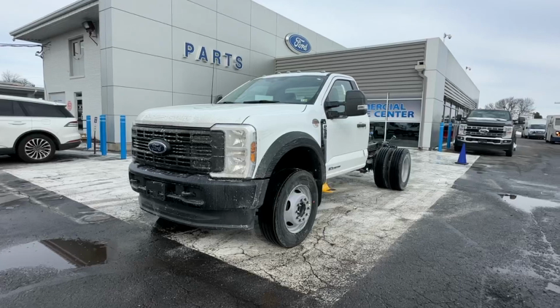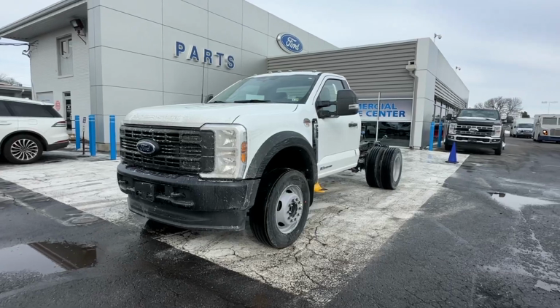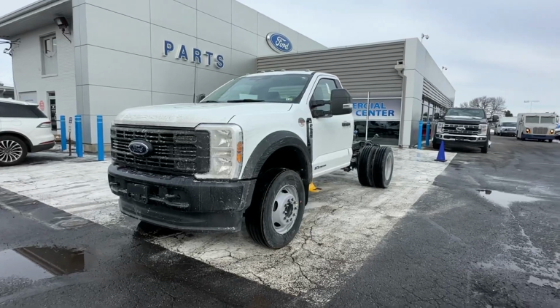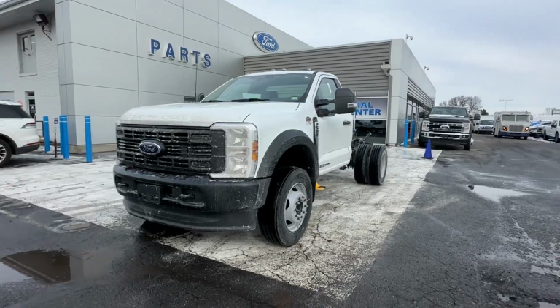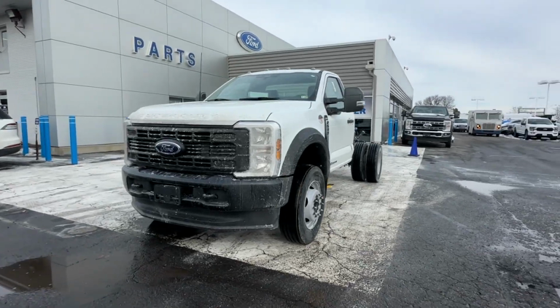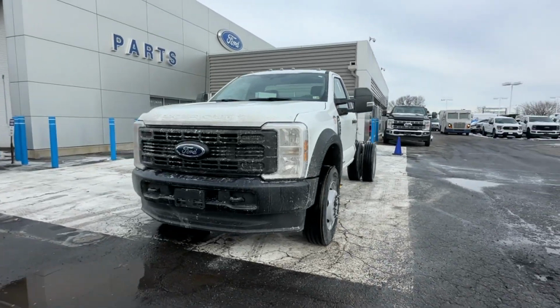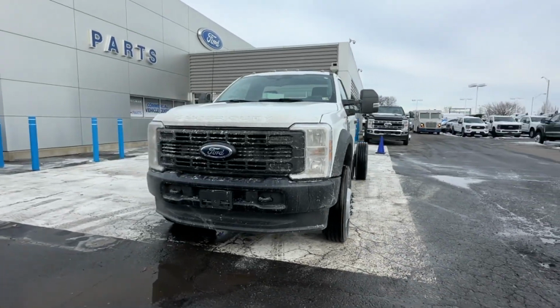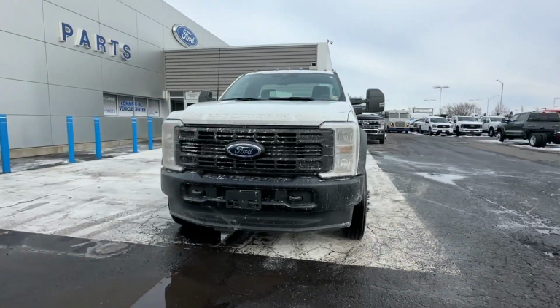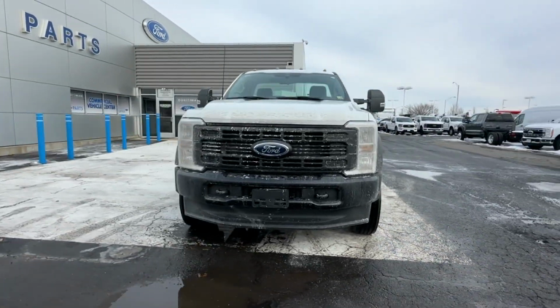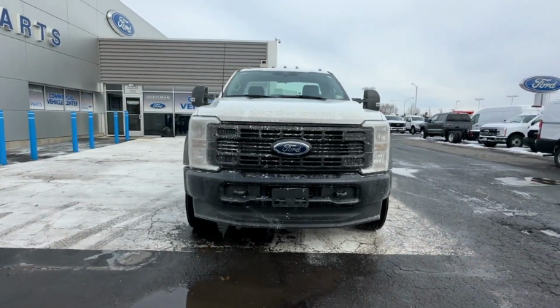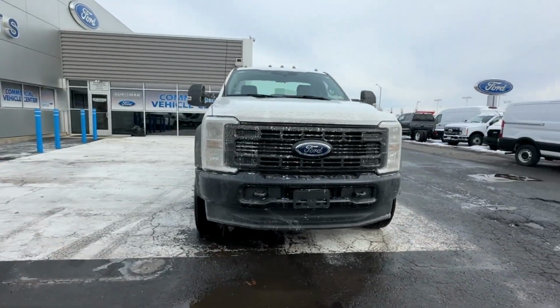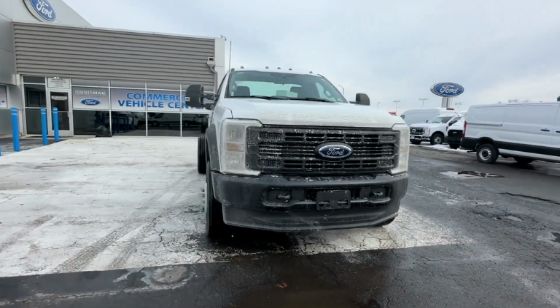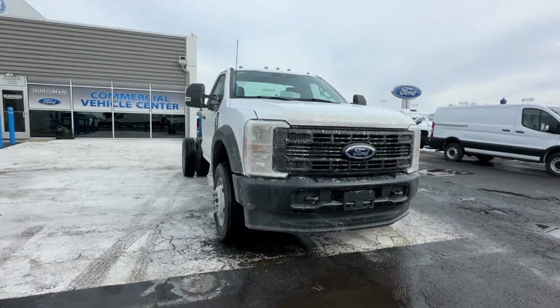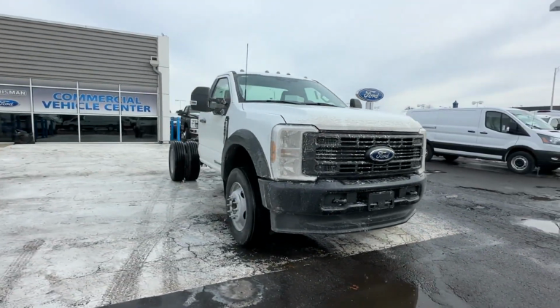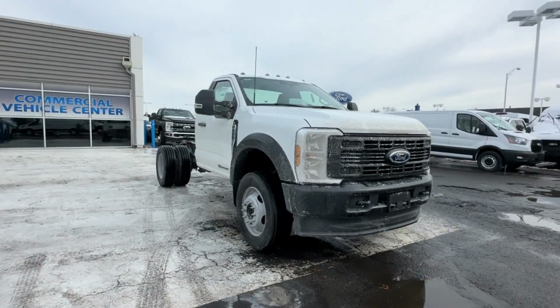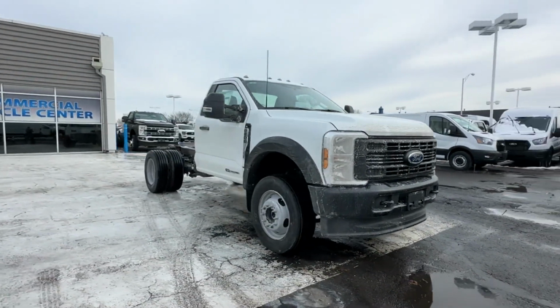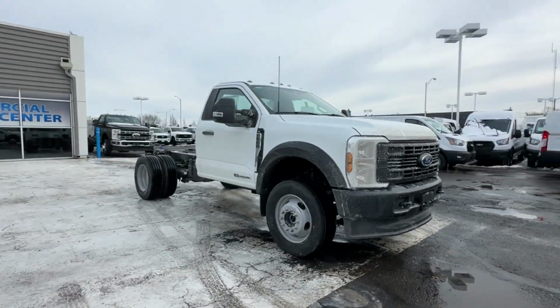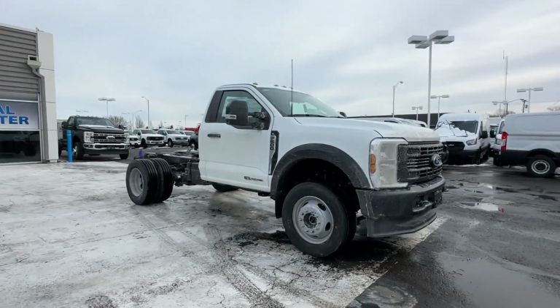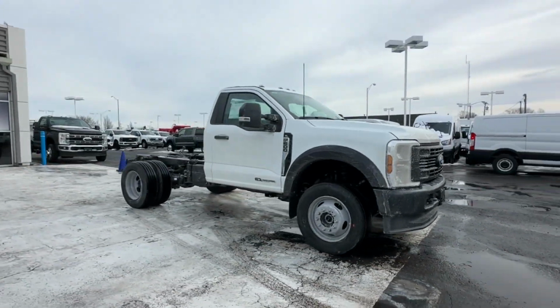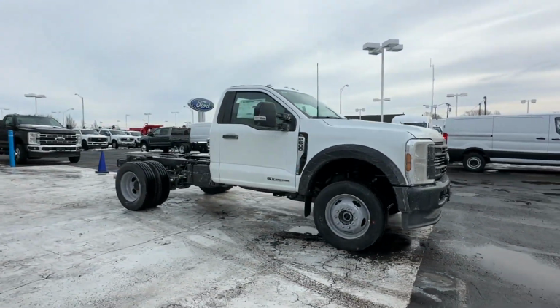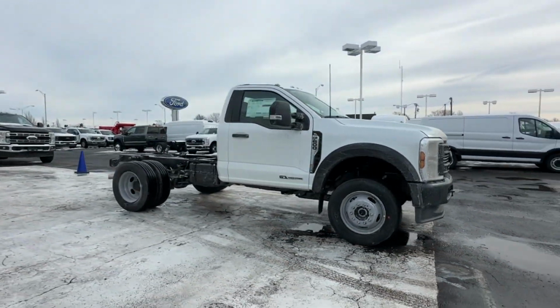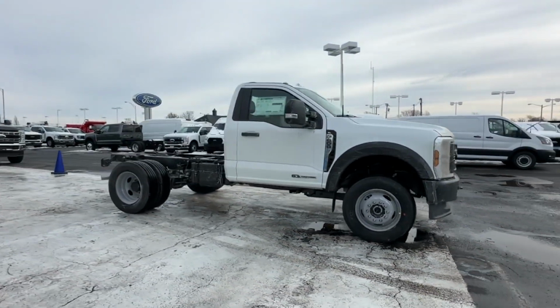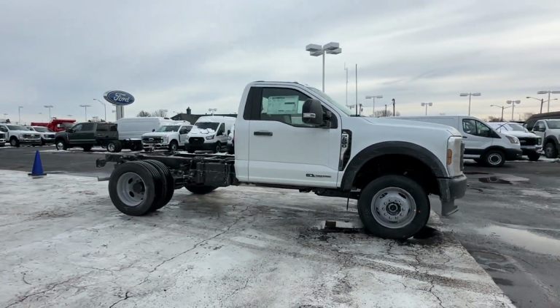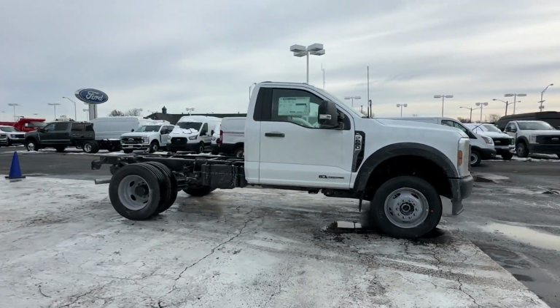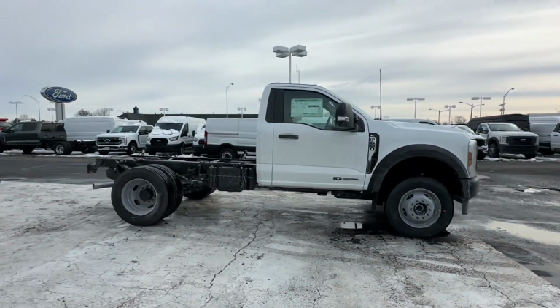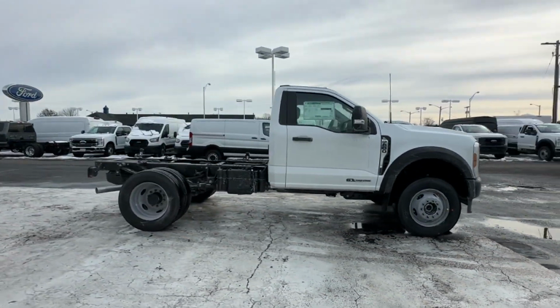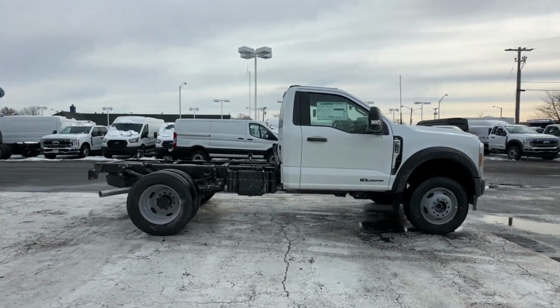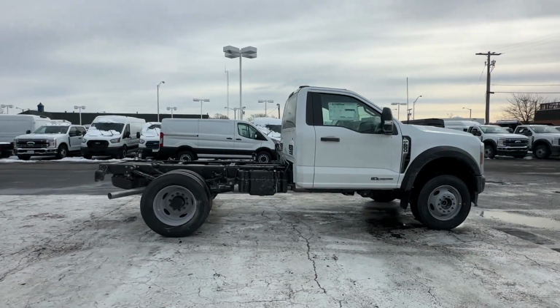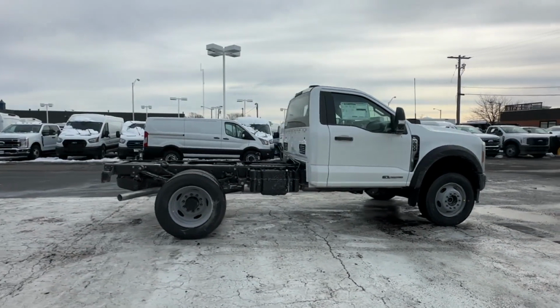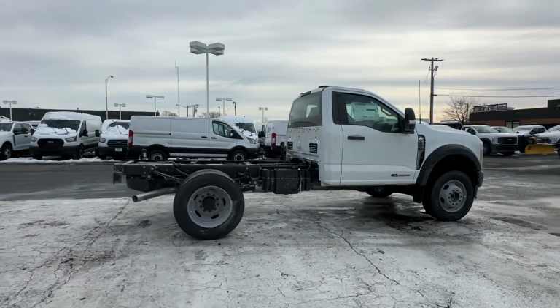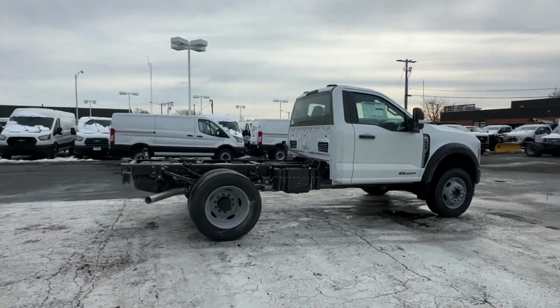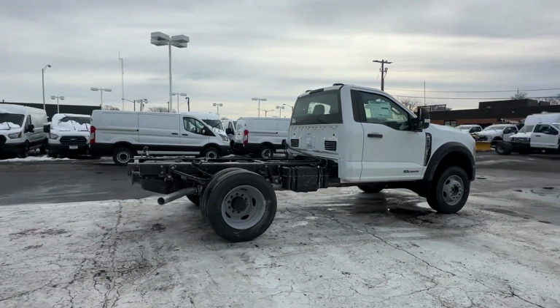2024 Ford Super Duty F600 DRW. This truck is built for versatility for many uses. It checks off in-demand features which offer more convenience.